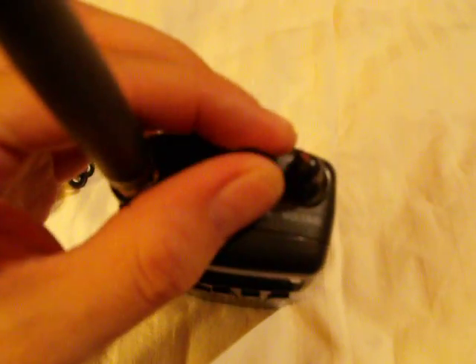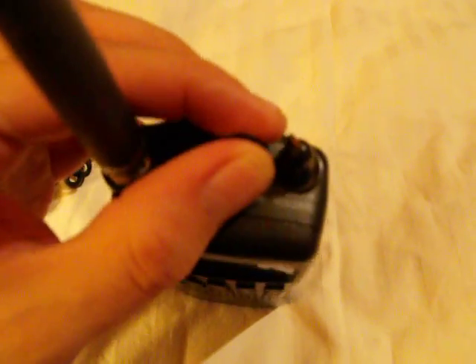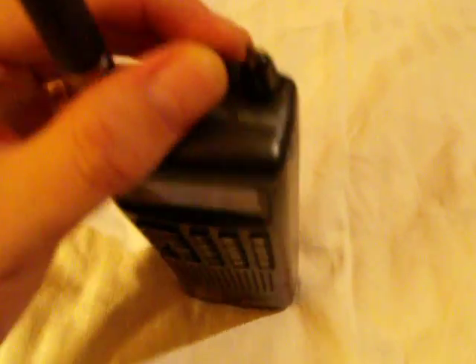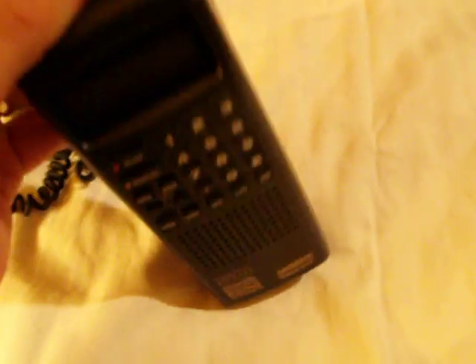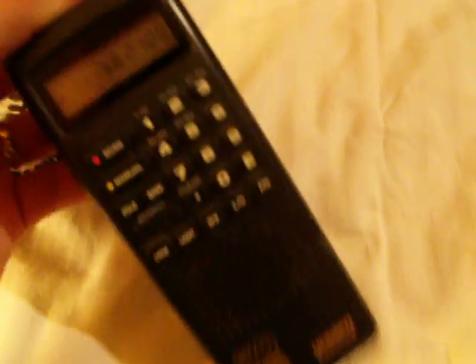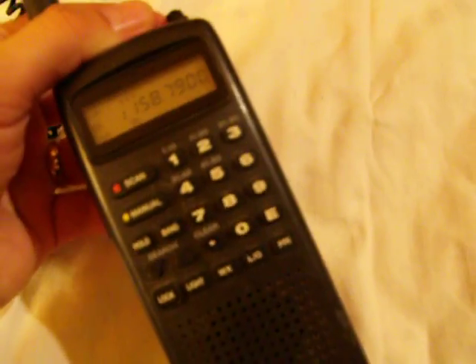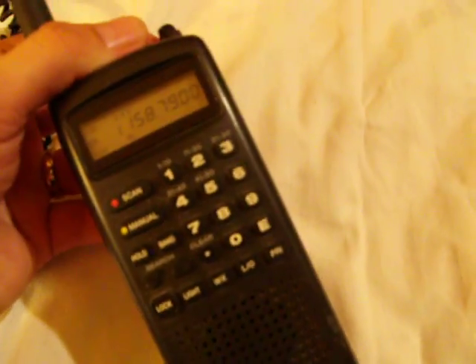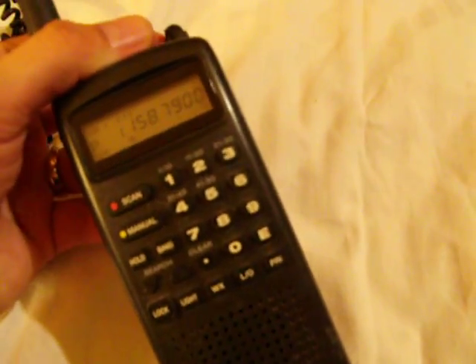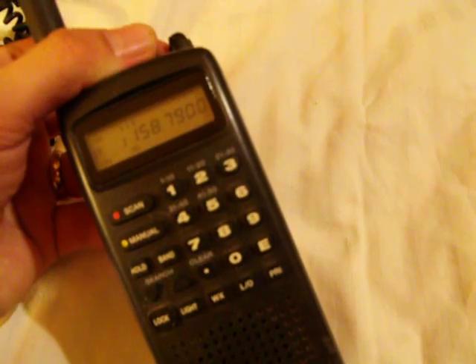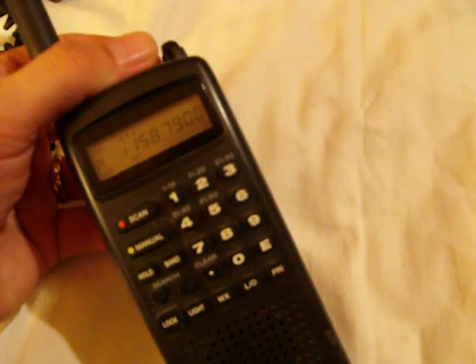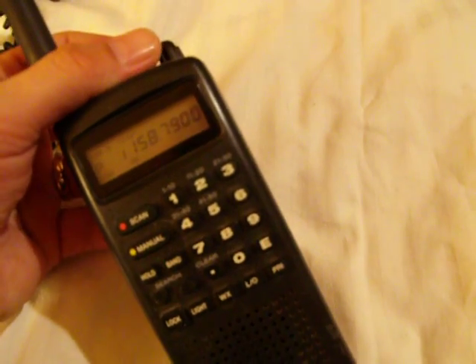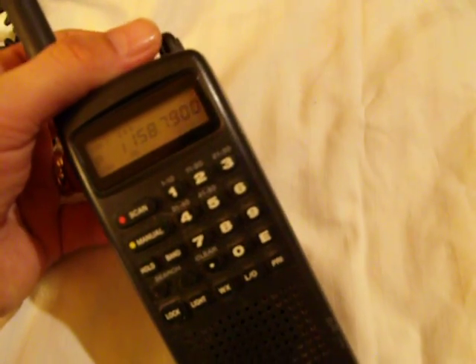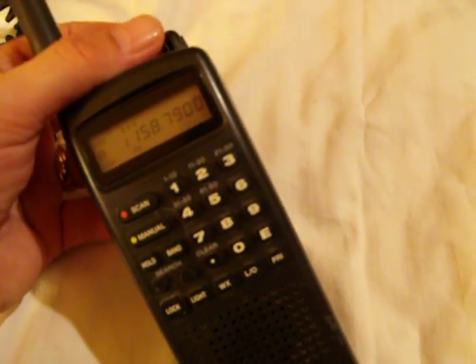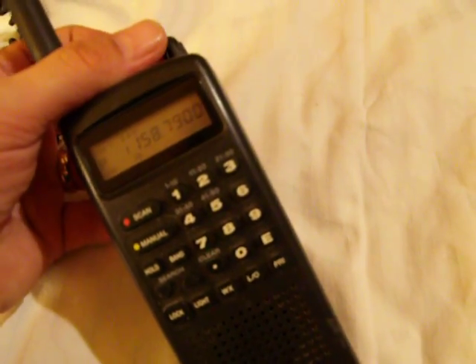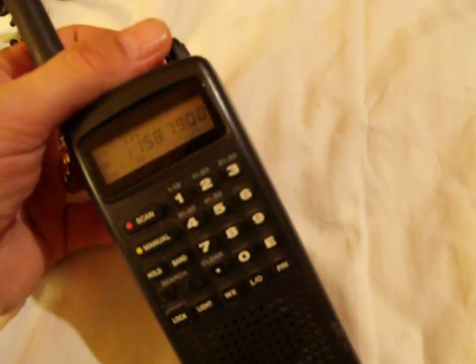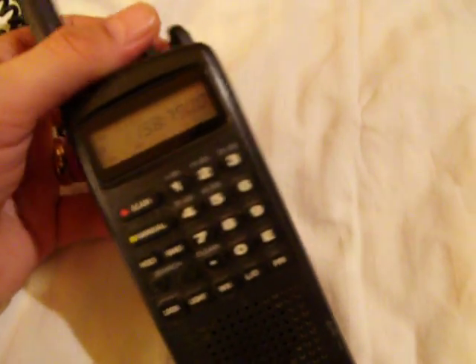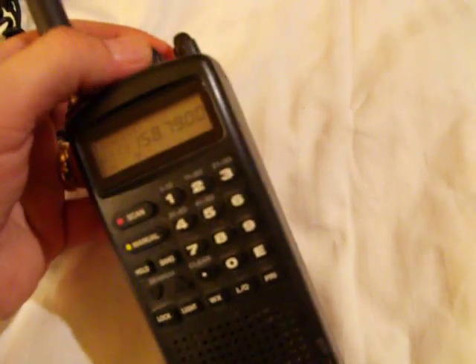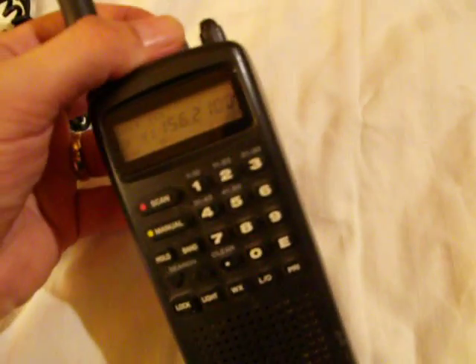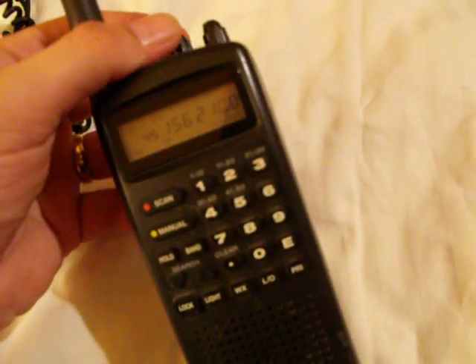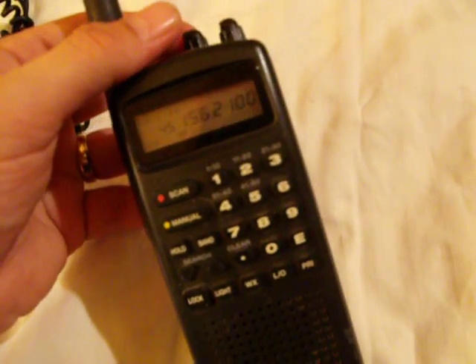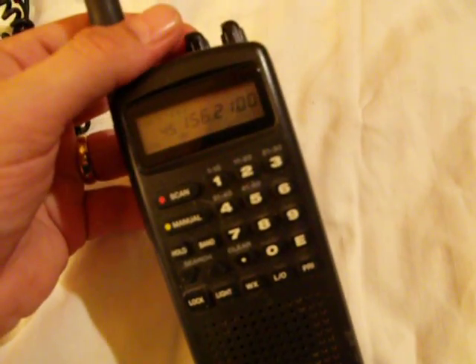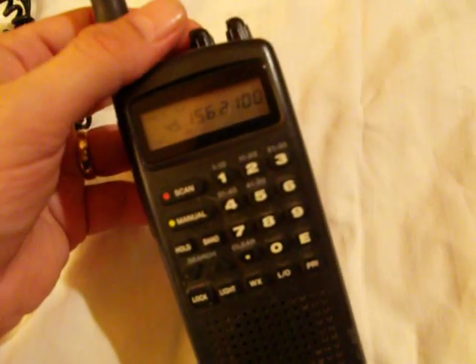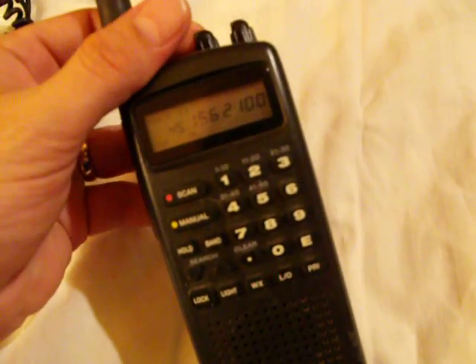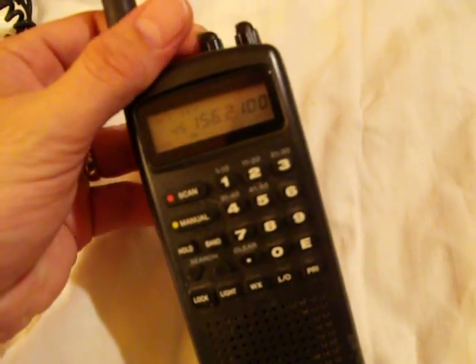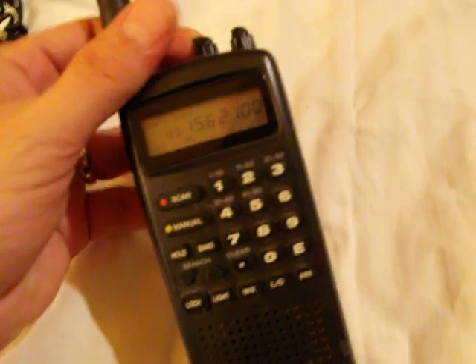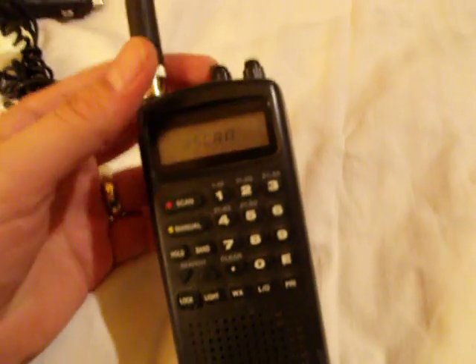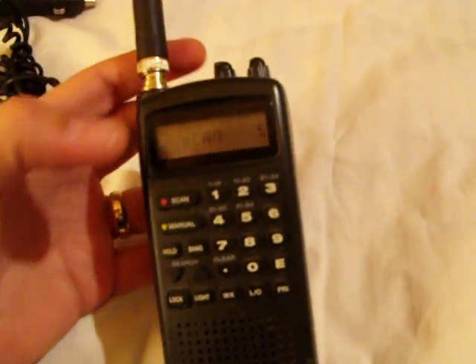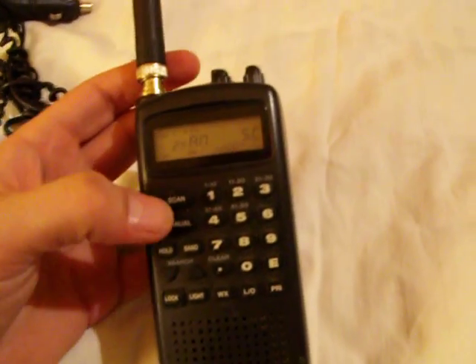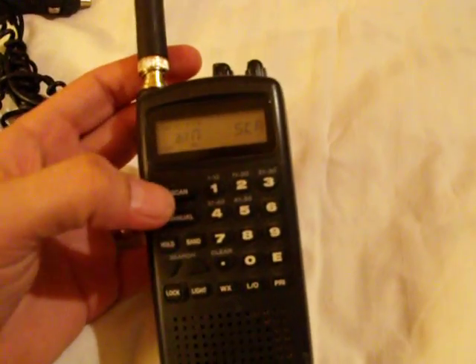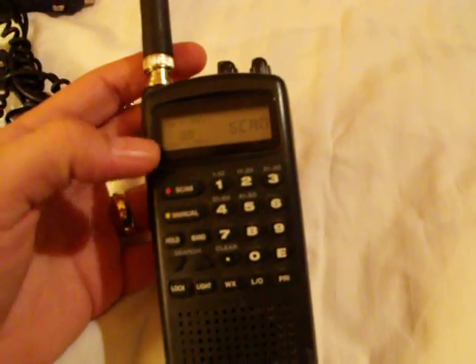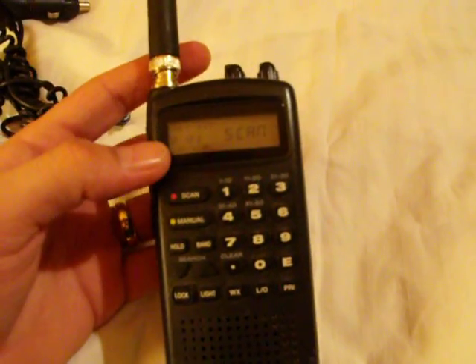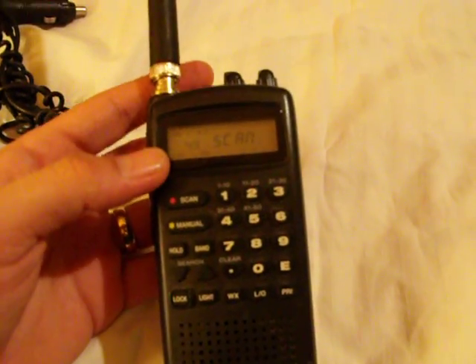The scanner has been tested. You can see the squelch works and also the scan works also.